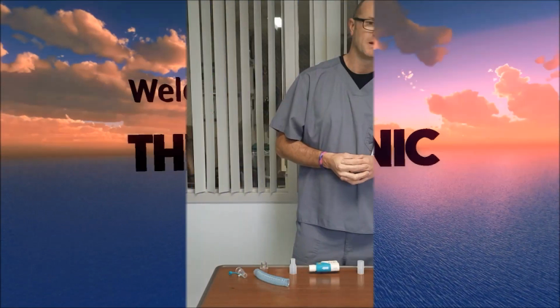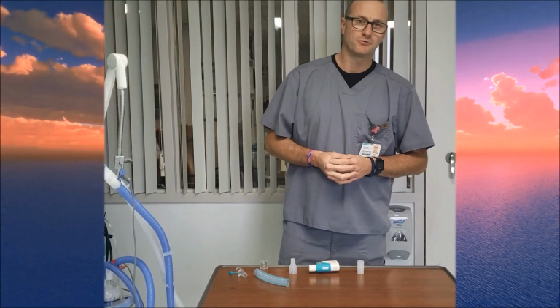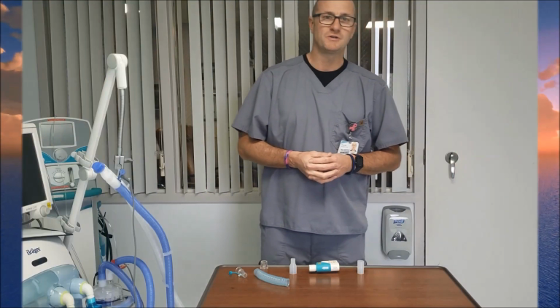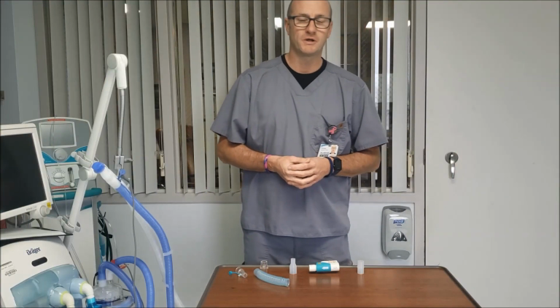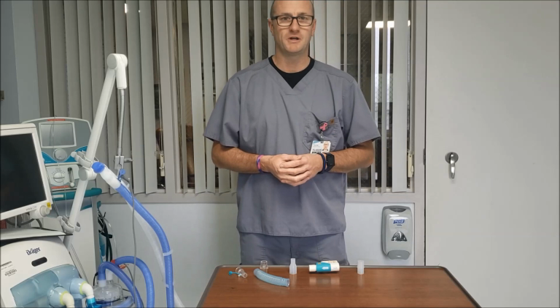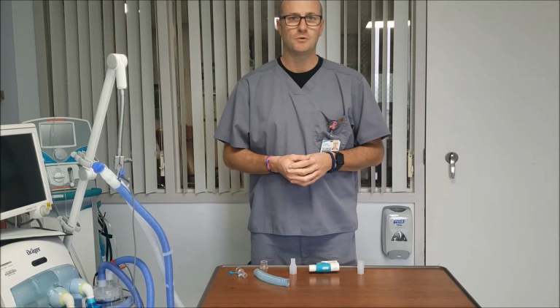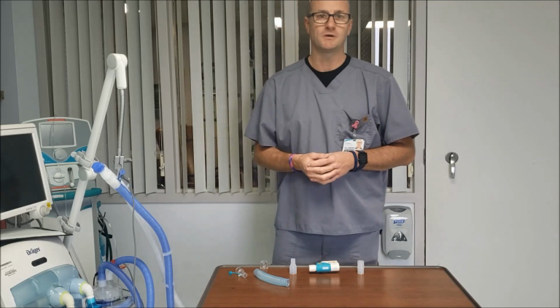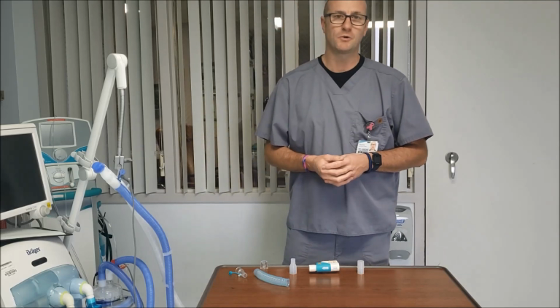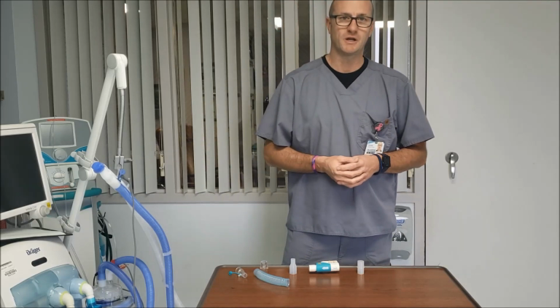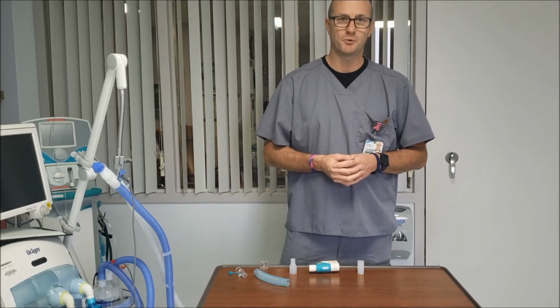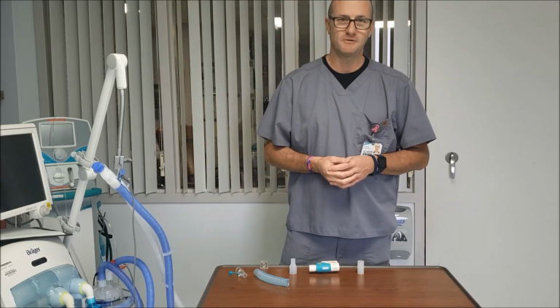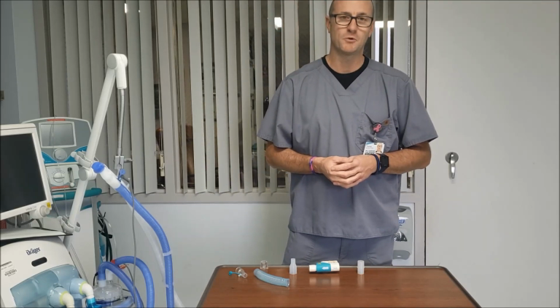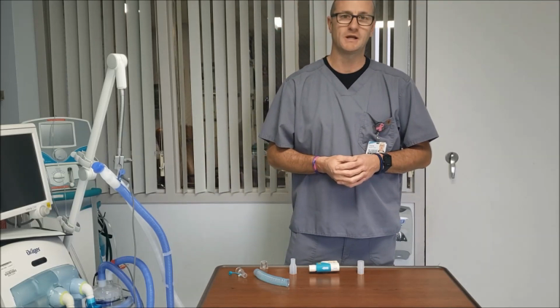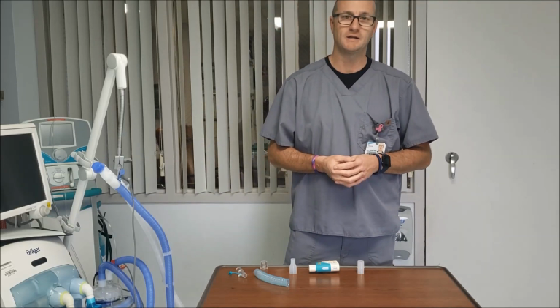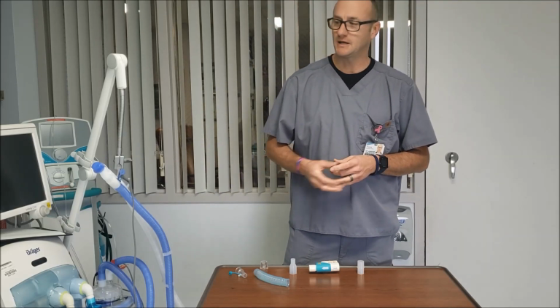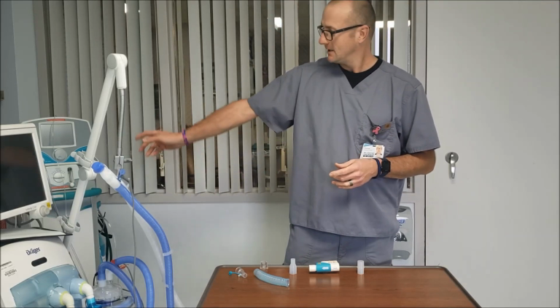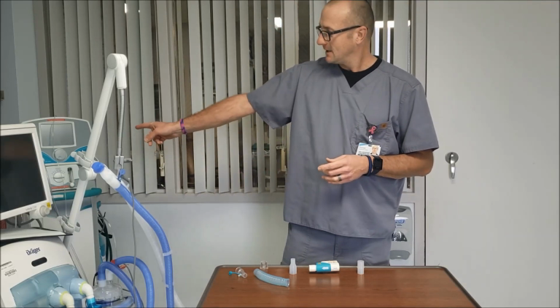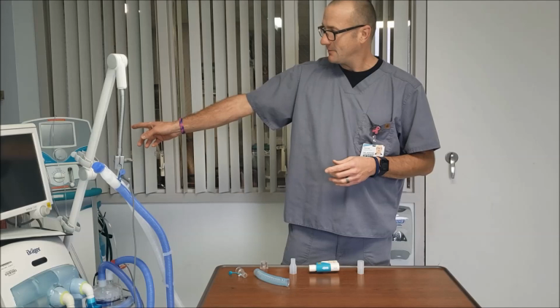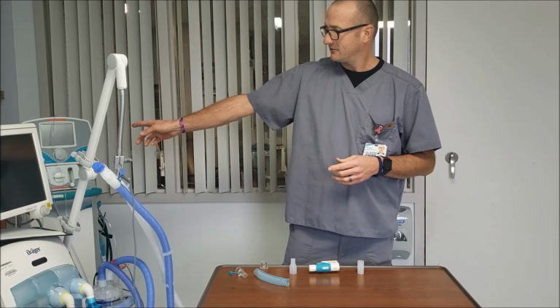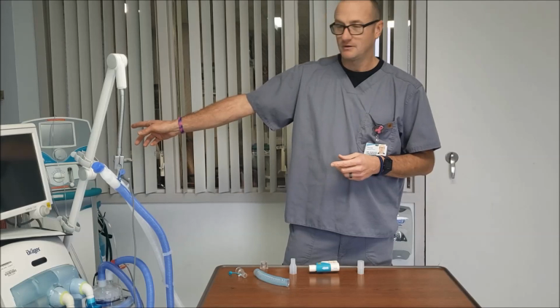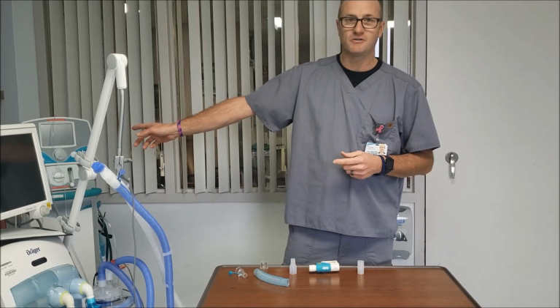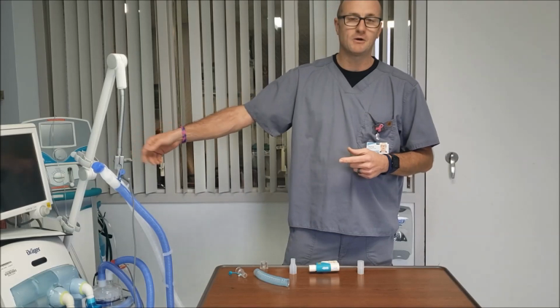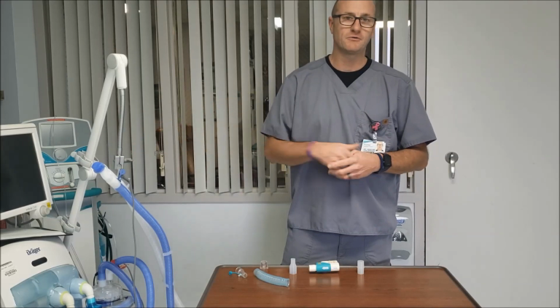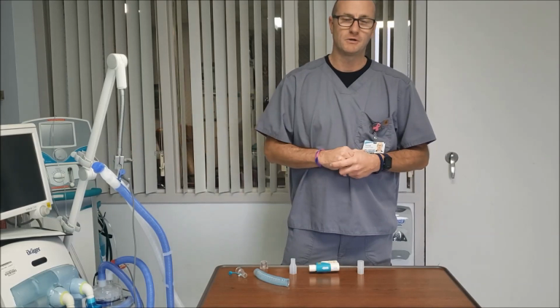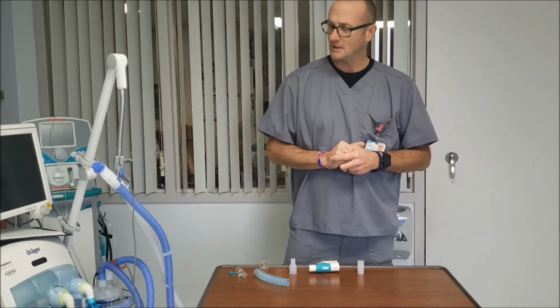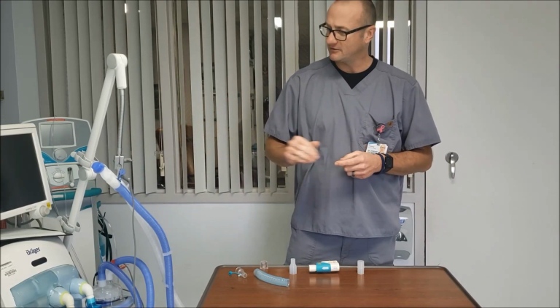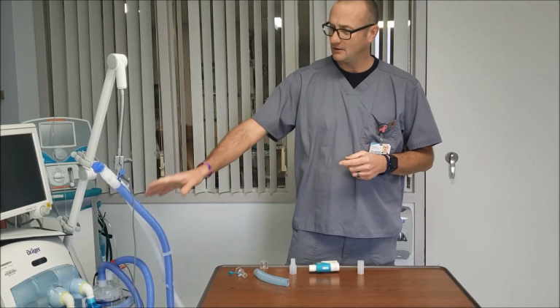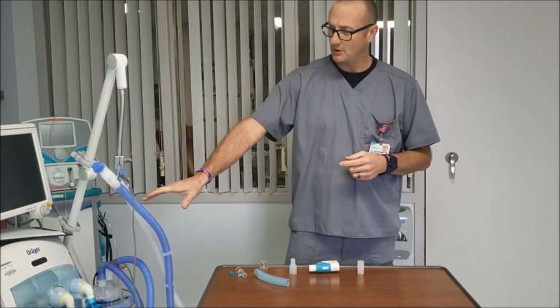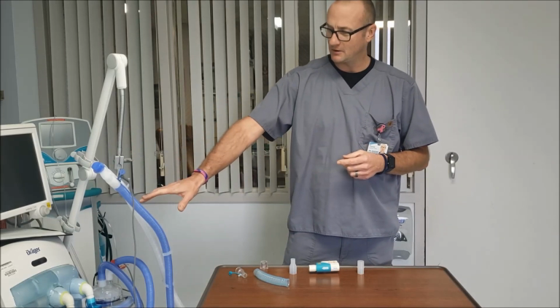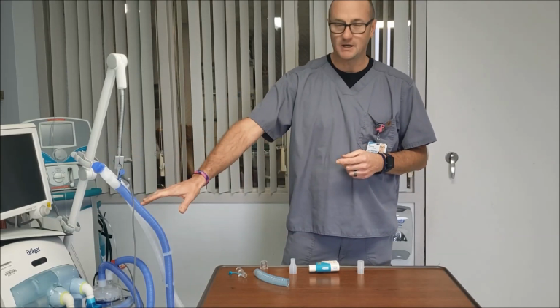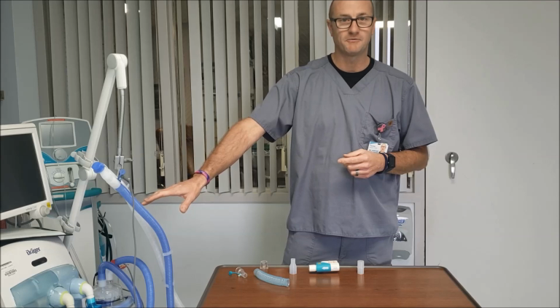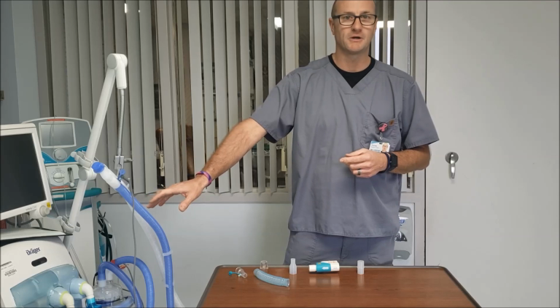Thanks for watching this quick hit video on the quick setup routine for connecting an Inomax DSIR nitric oxide with a ventilator.